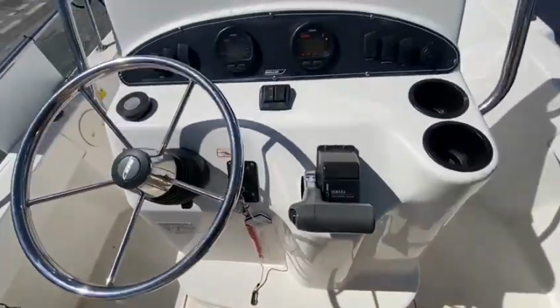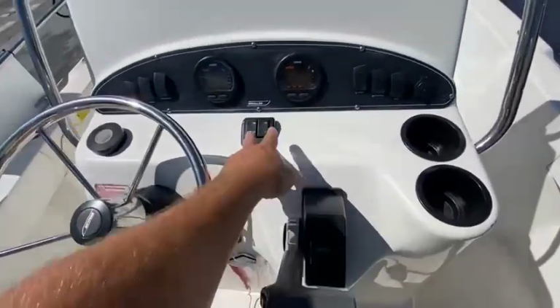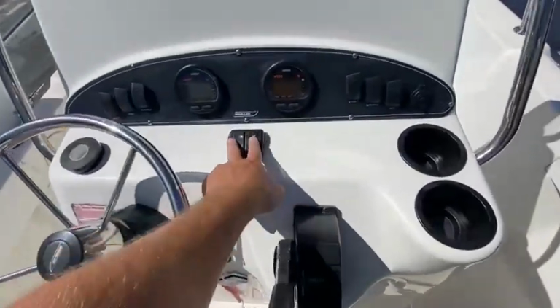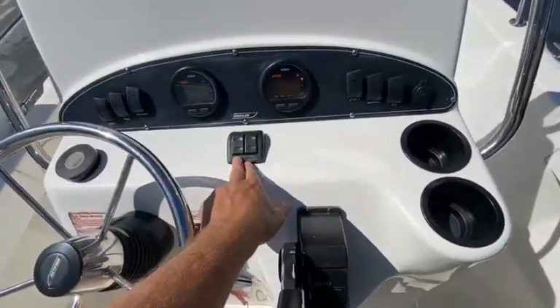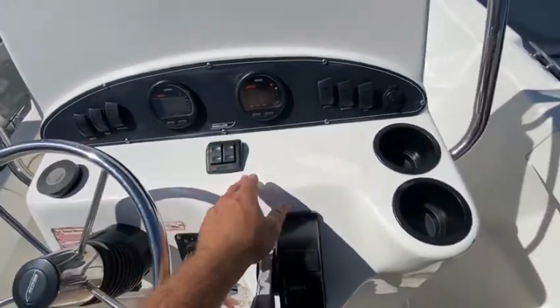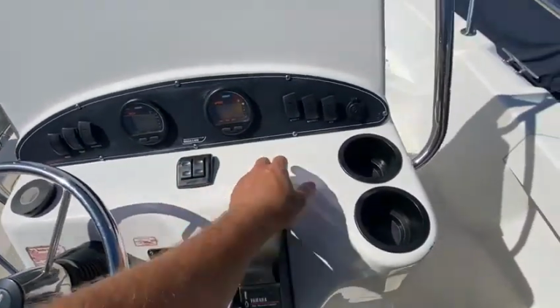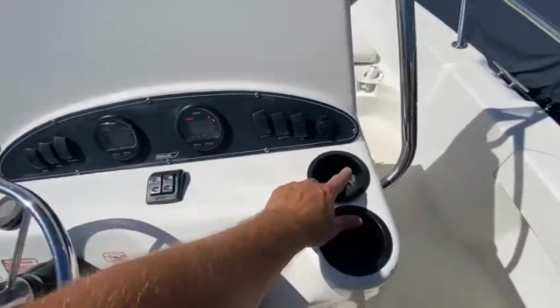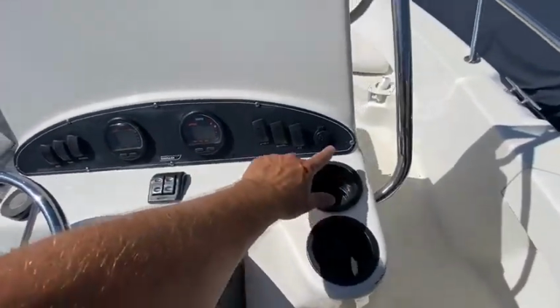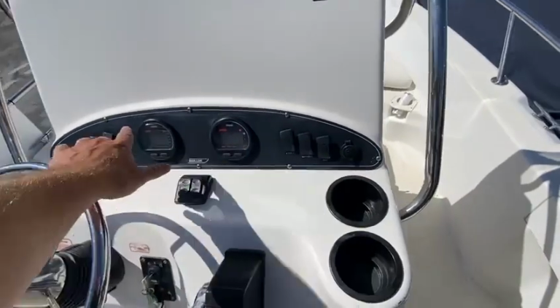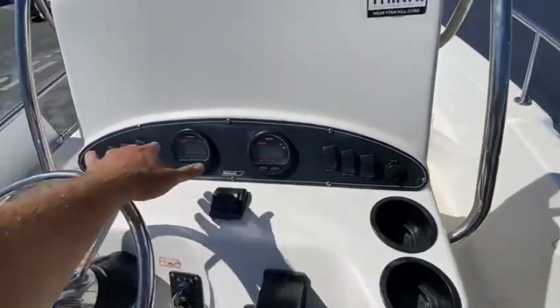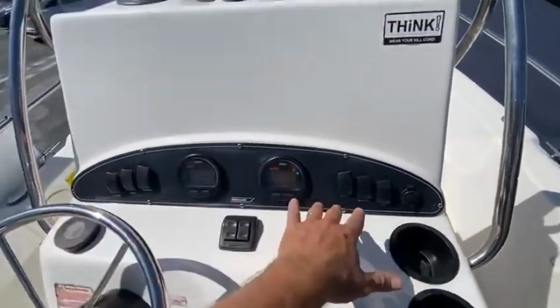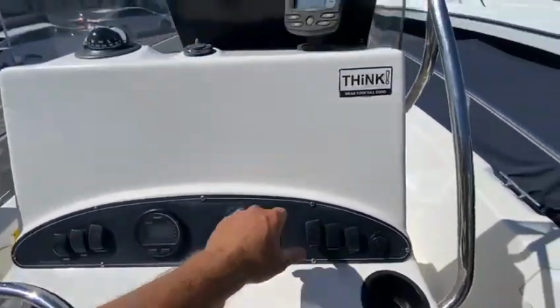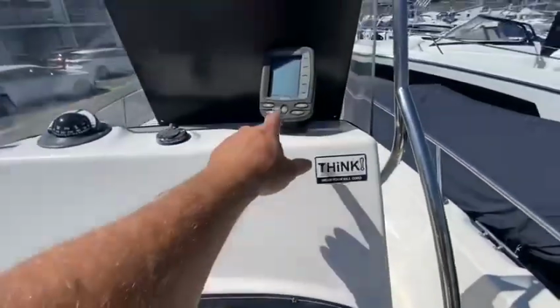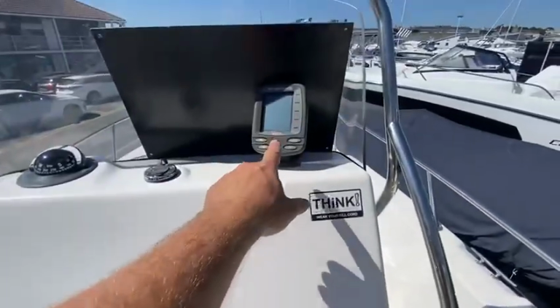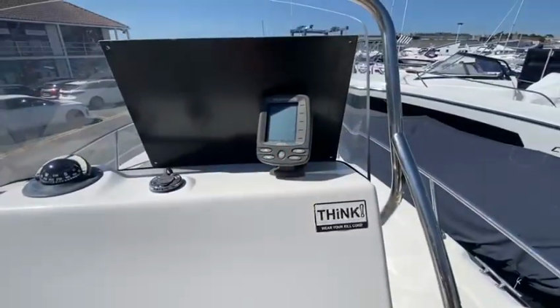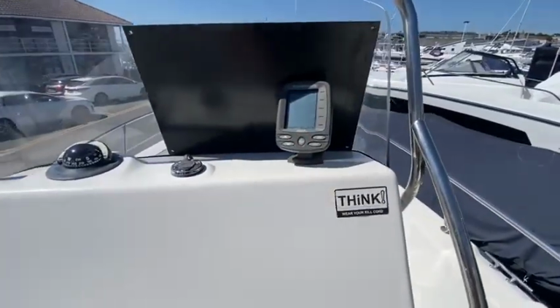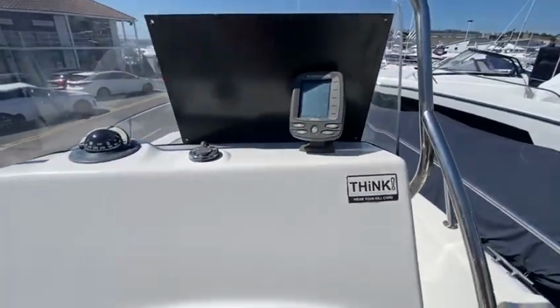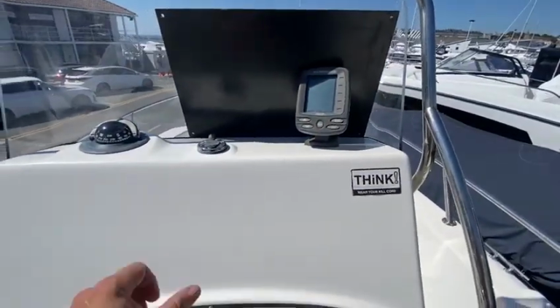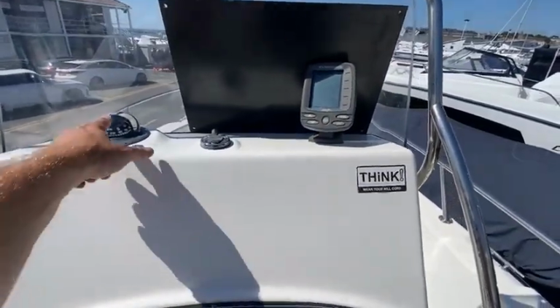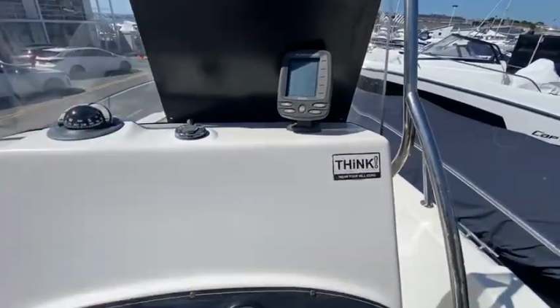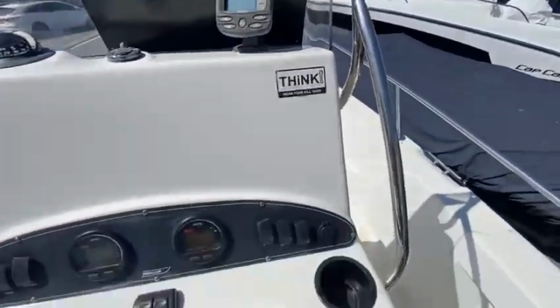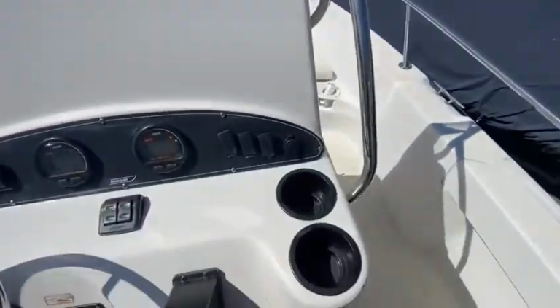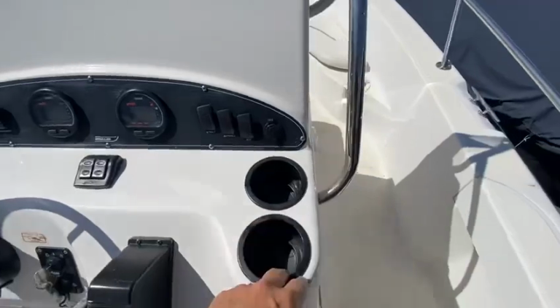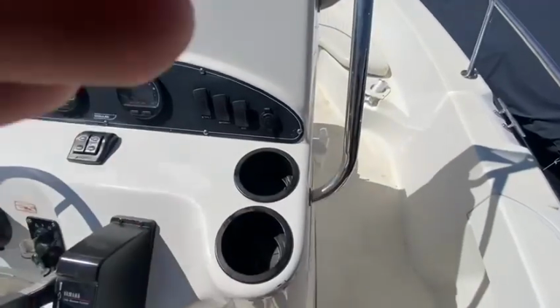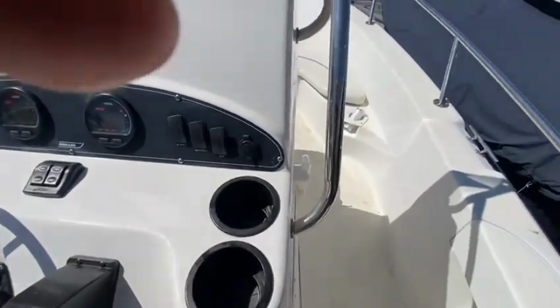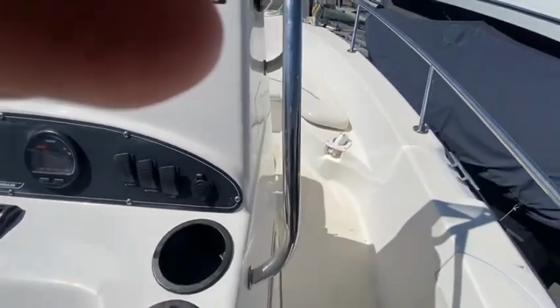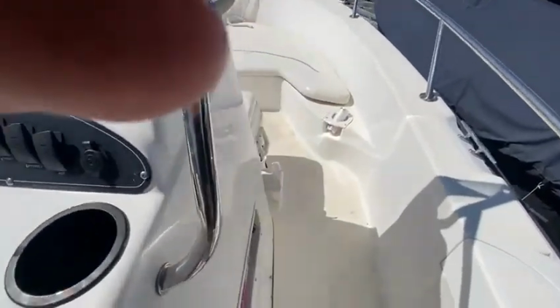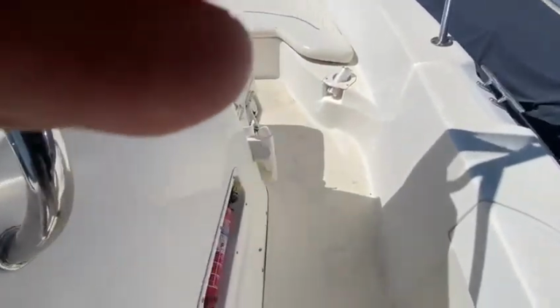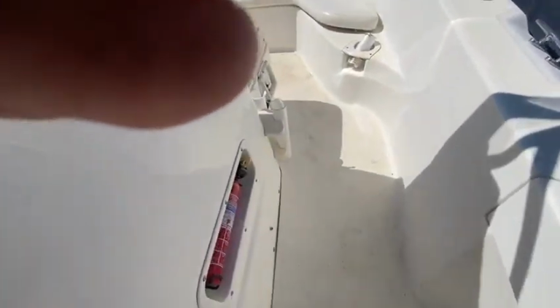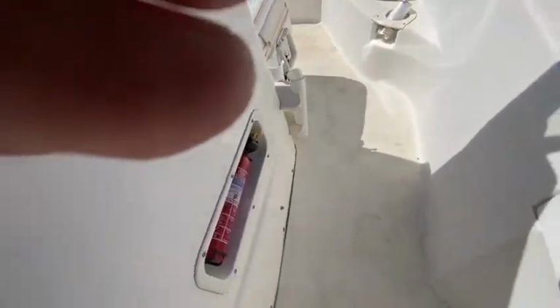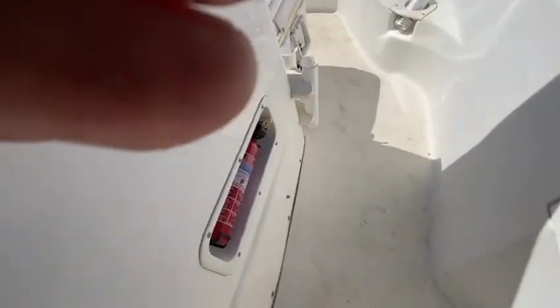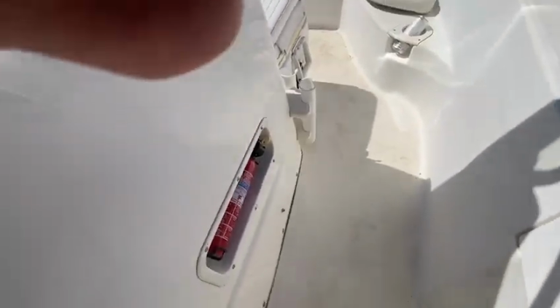There's your trim tabs controls. Obviously all your buttons are here. That's your depth sounder. There's a compass there, two drinks holders. There's an old fire extinguisher down there.